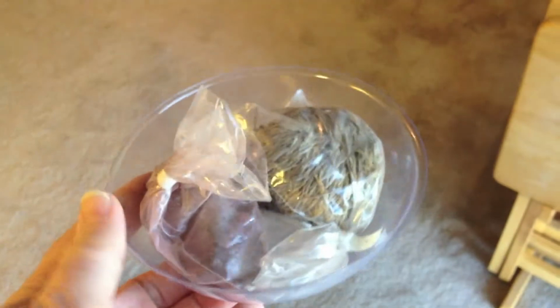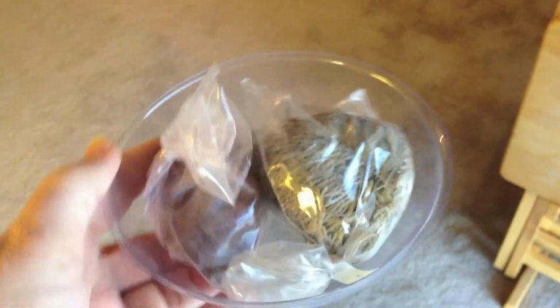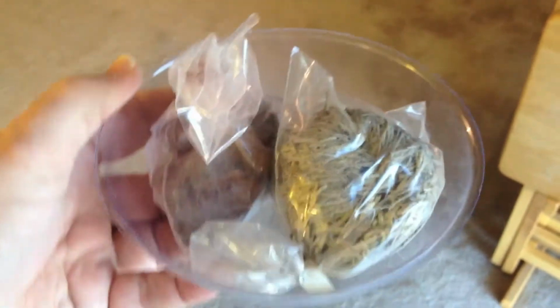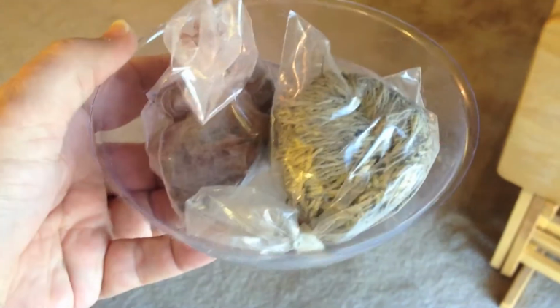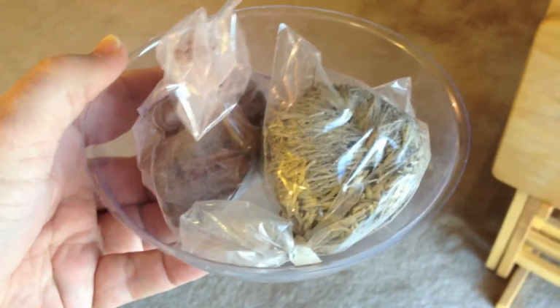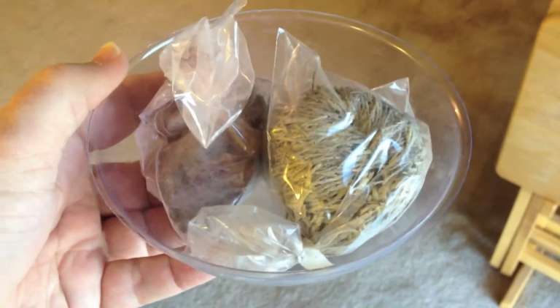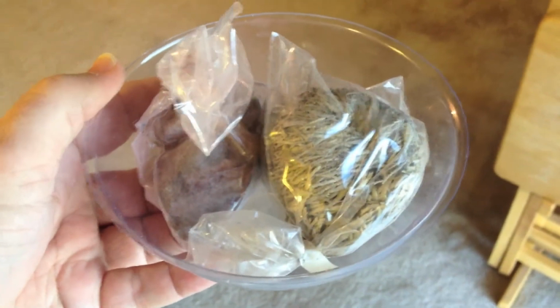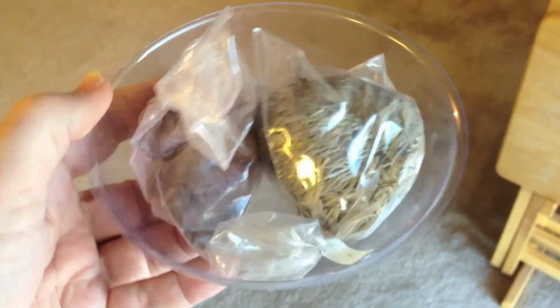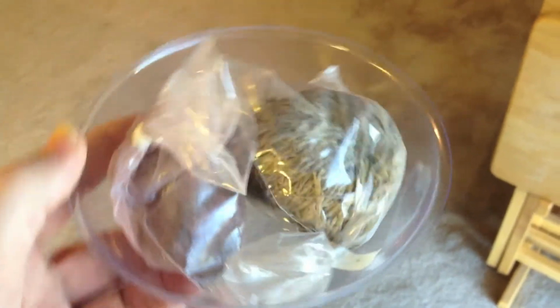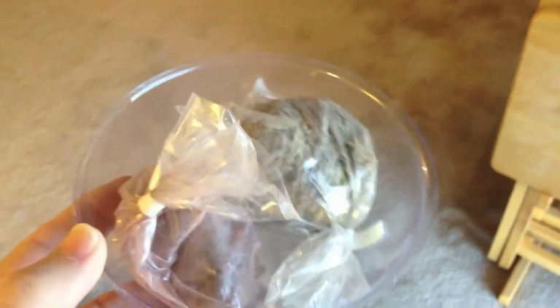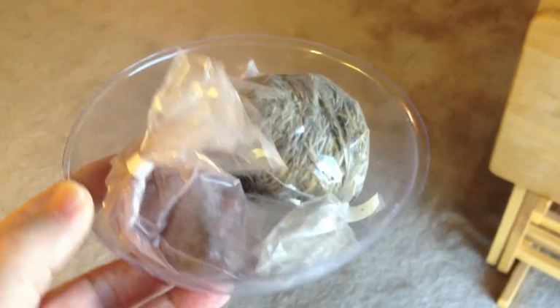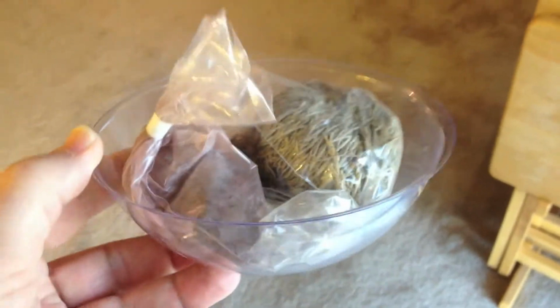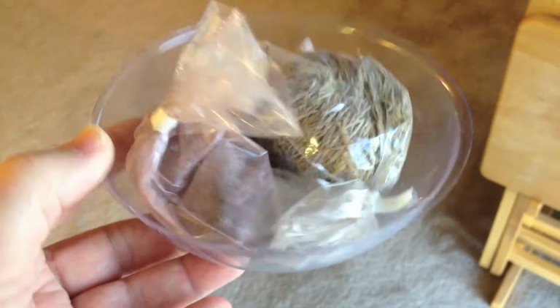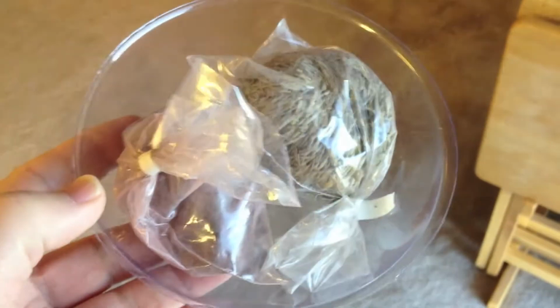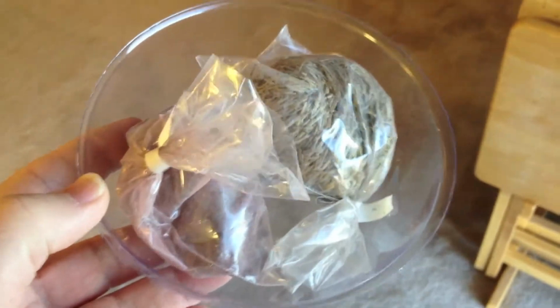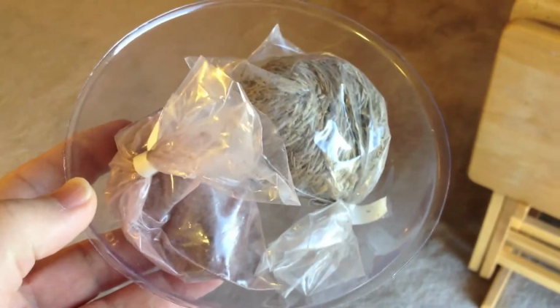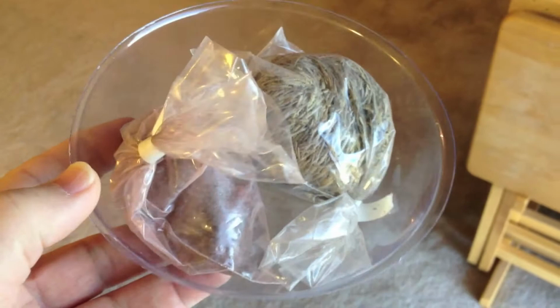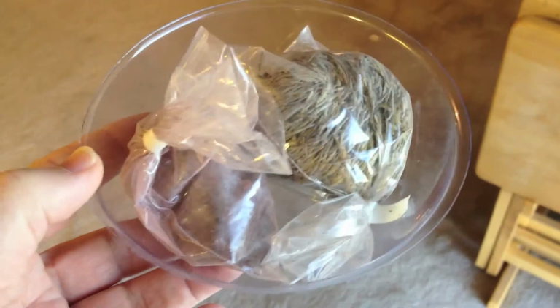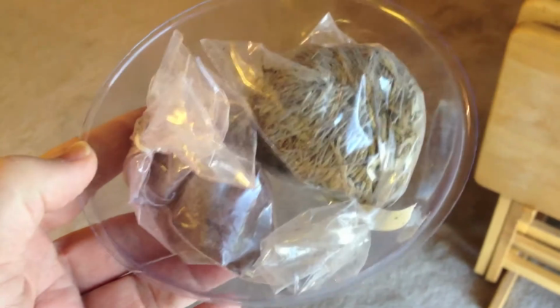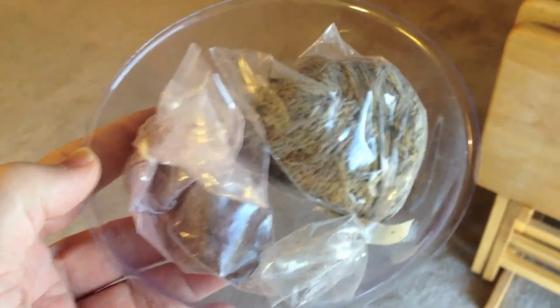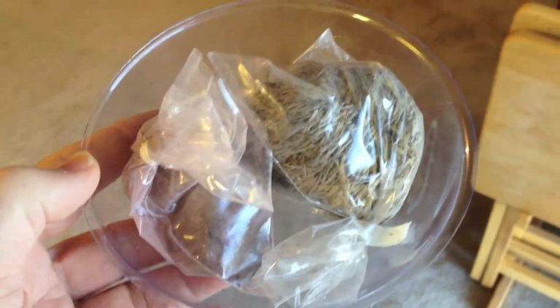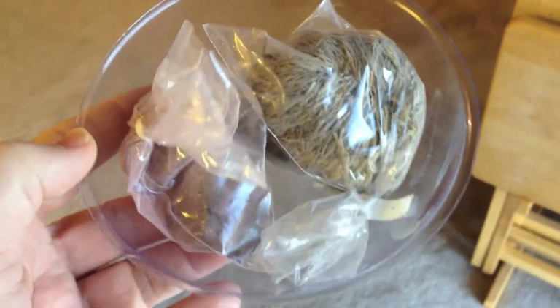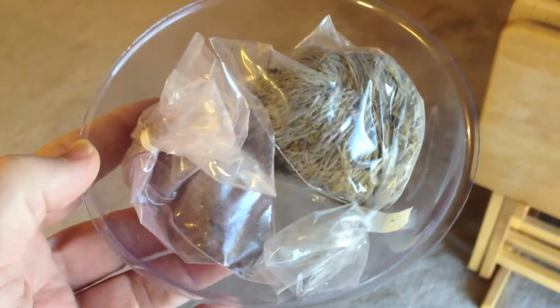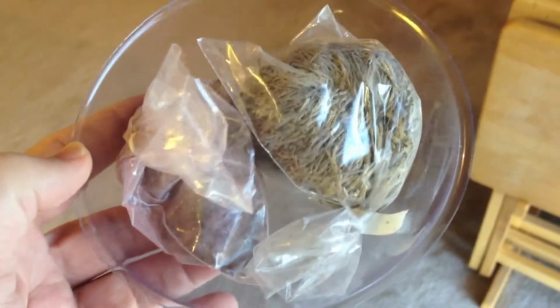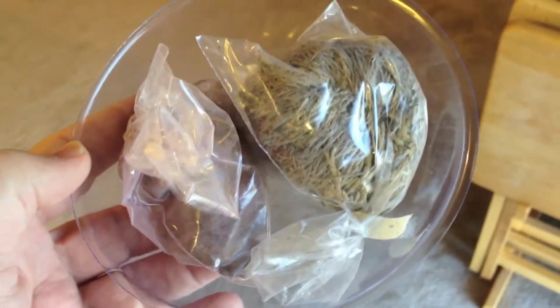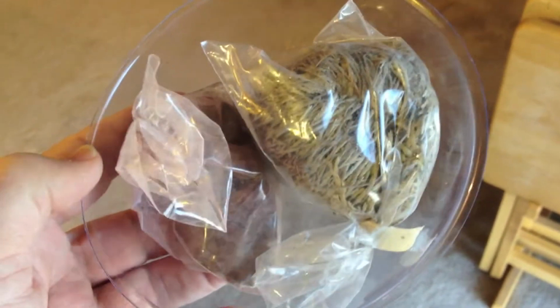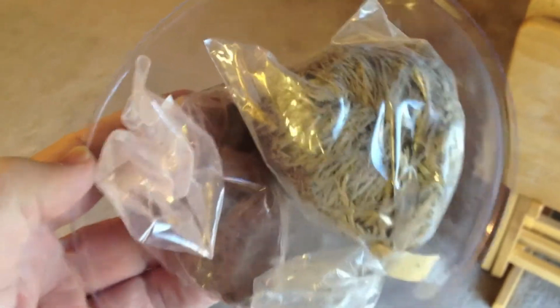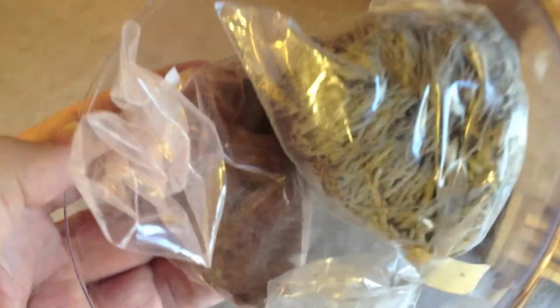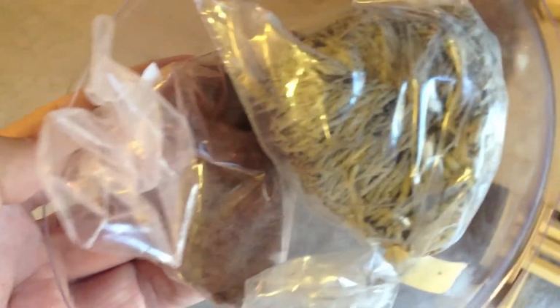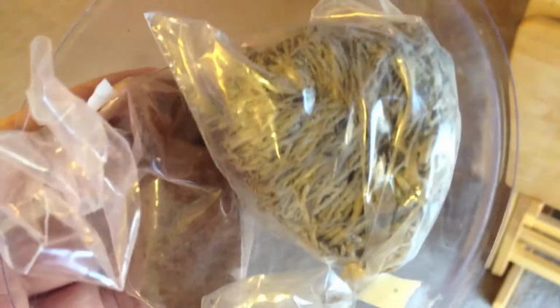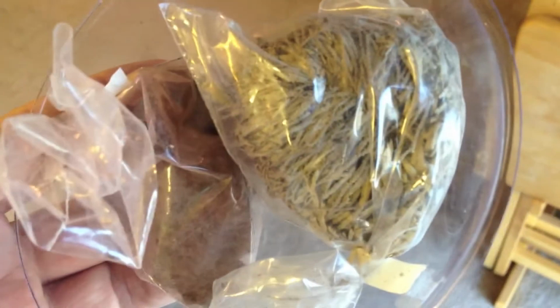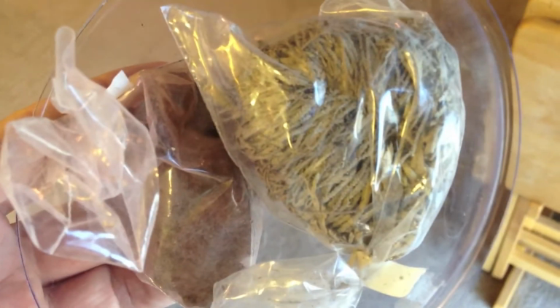This is how it comes out of the package. You can see they've included a neat little bowl and some stones, and there's the dinosaur plant itself.